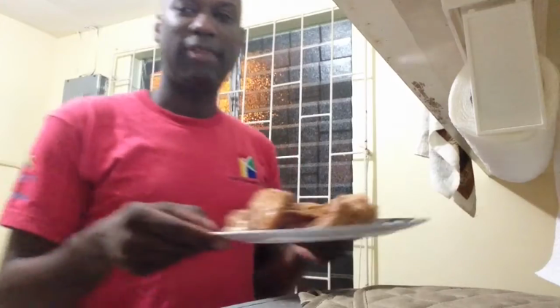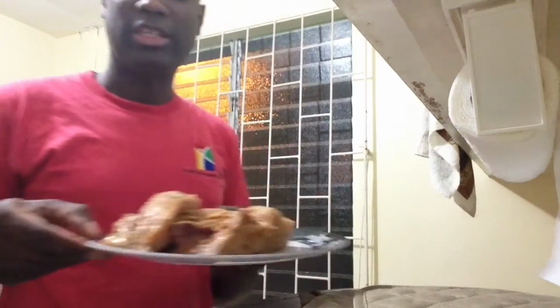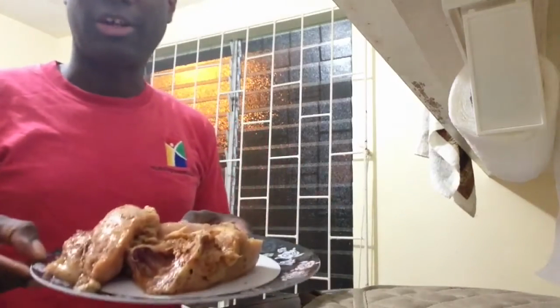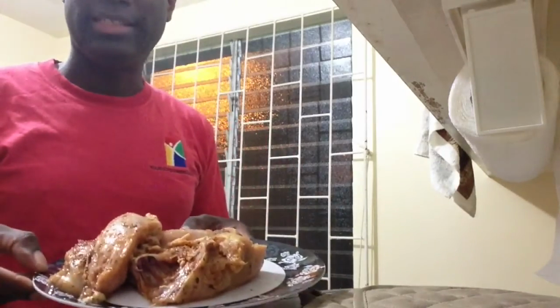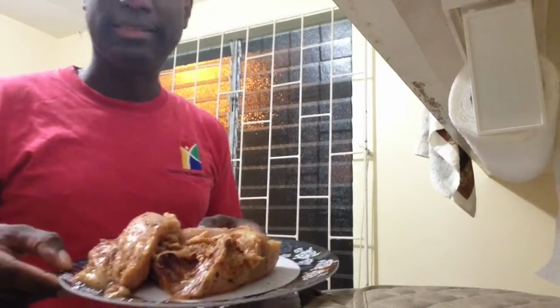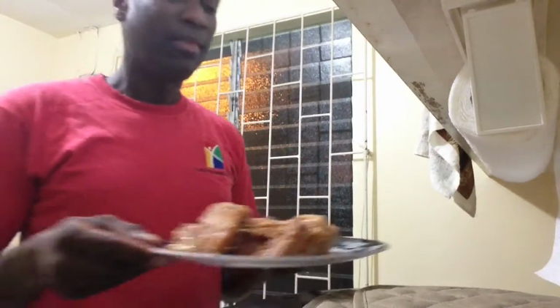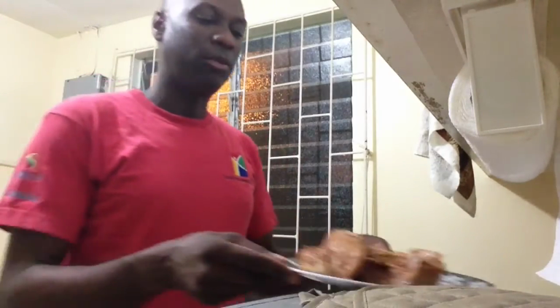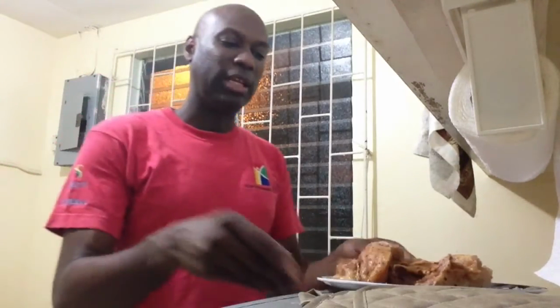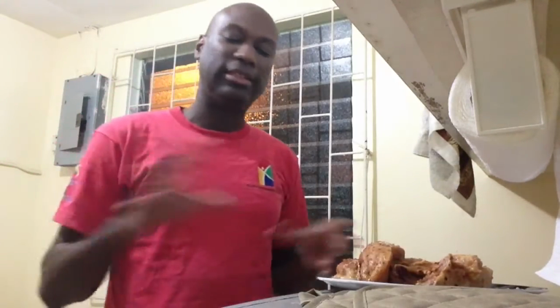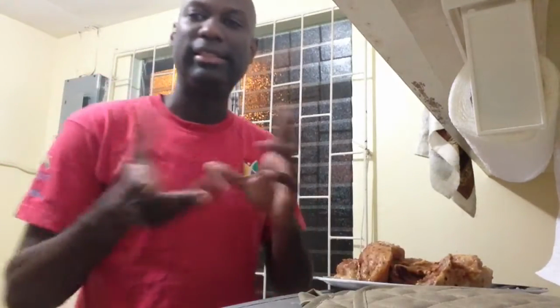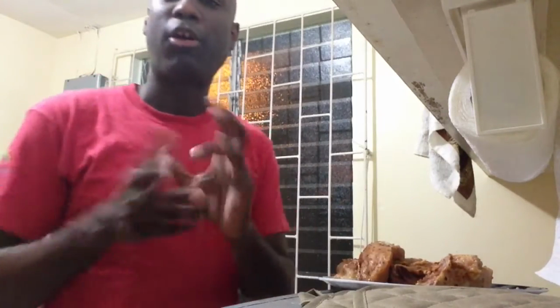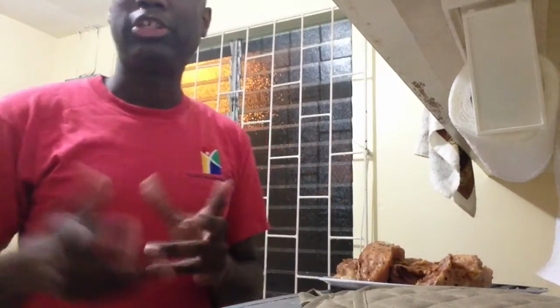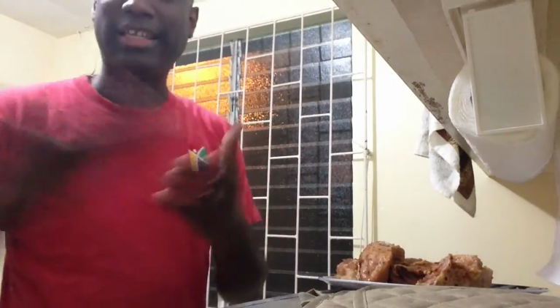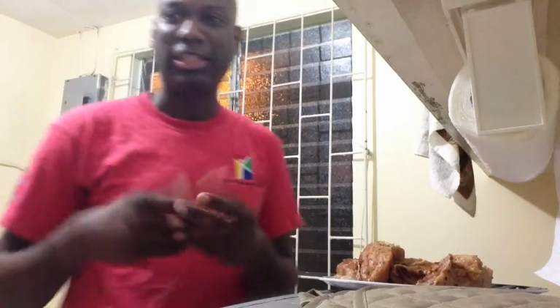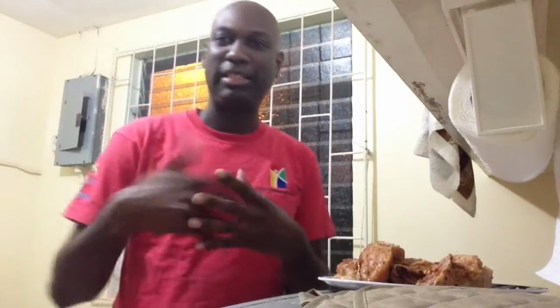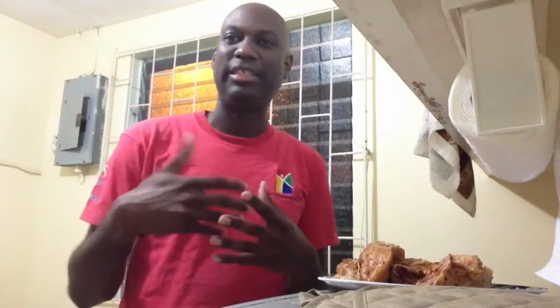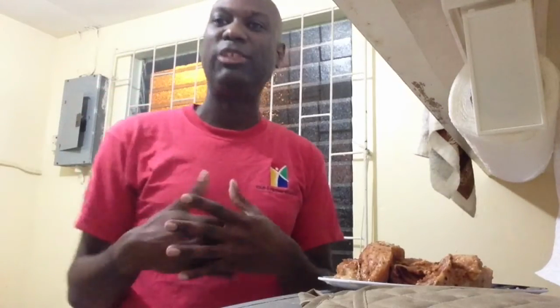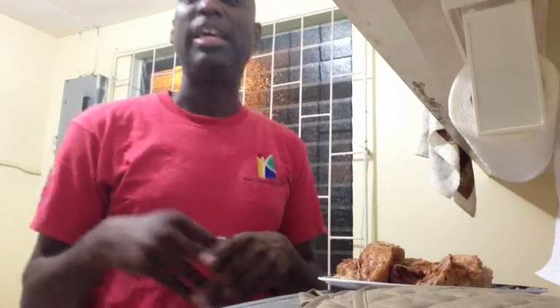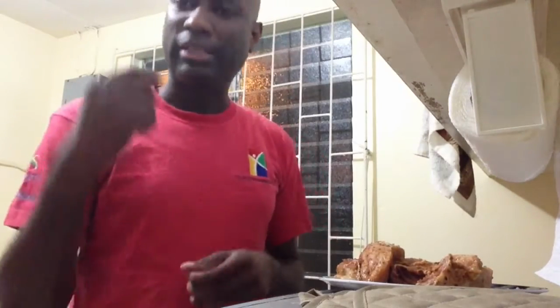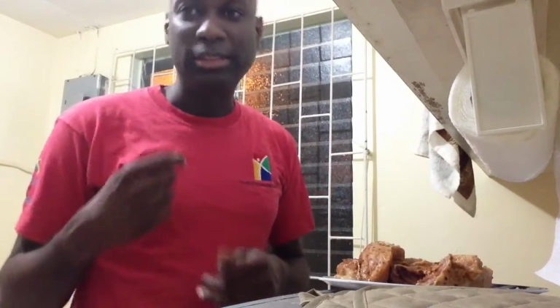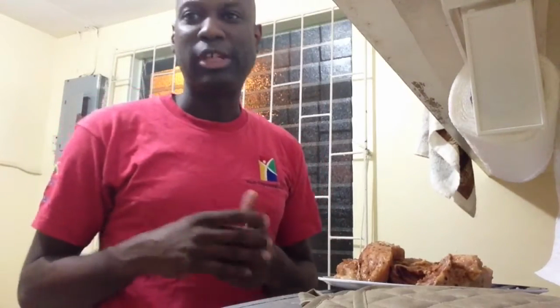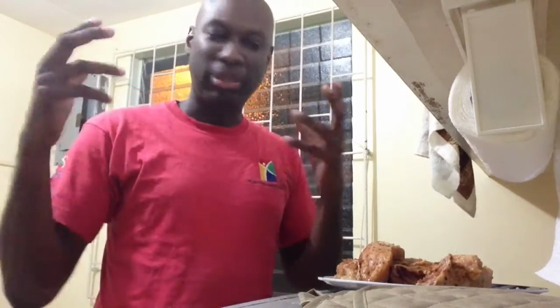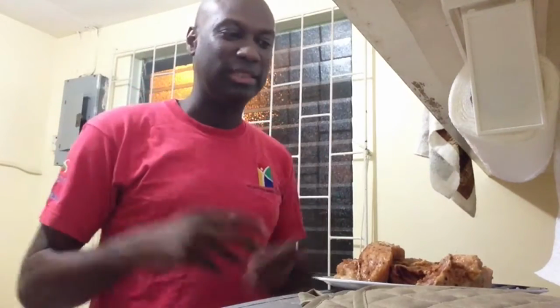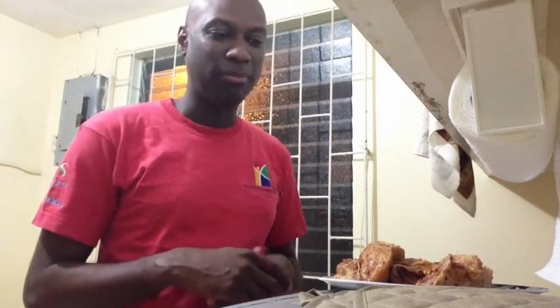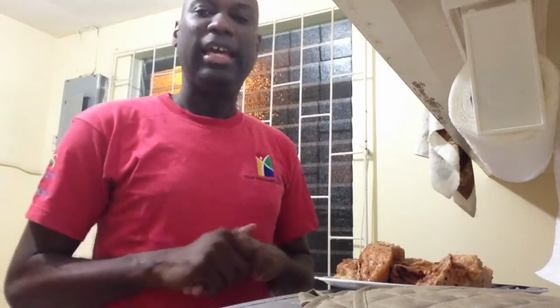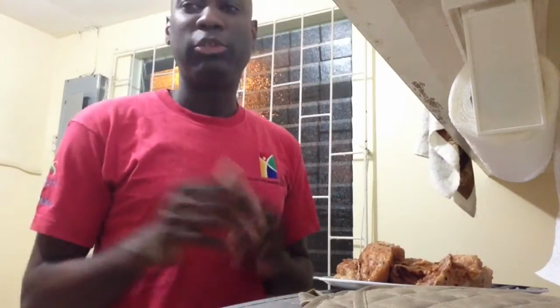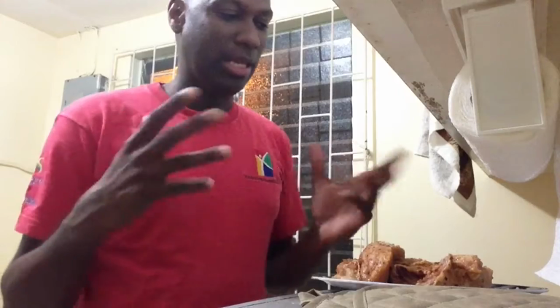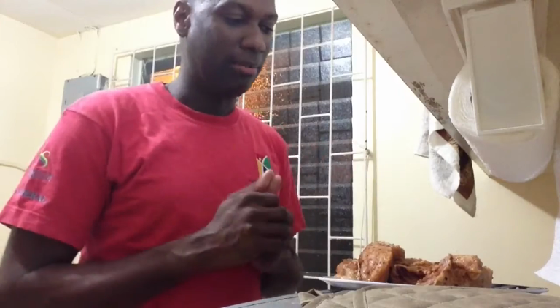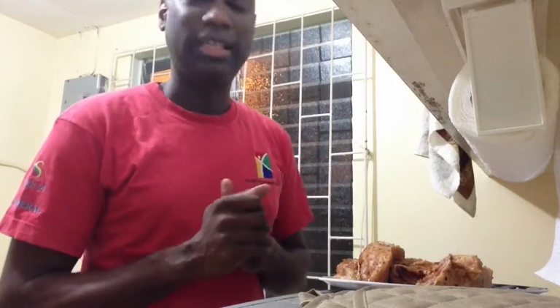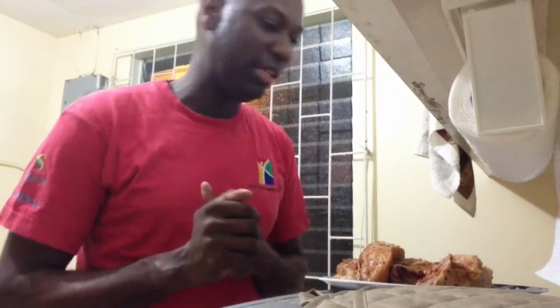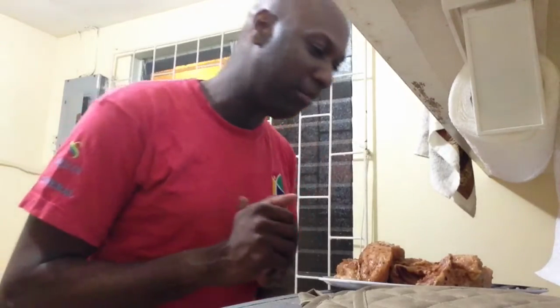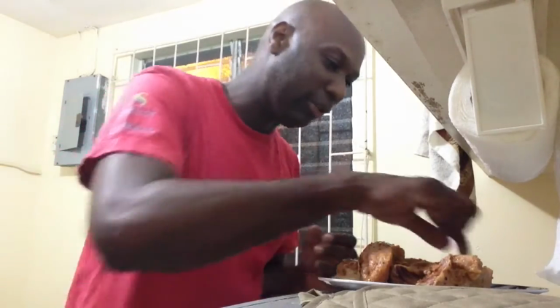I have the chicken here. It's already seasoned. What I did is I took the seasoning, I put it all over the chicken. I cut the chicken, I placed the seasoning in the chicken. A good cook knows how to put seasoning properly into his or her meat.